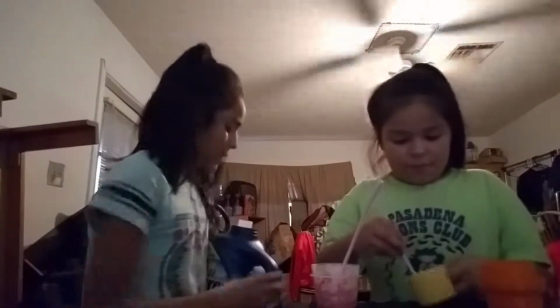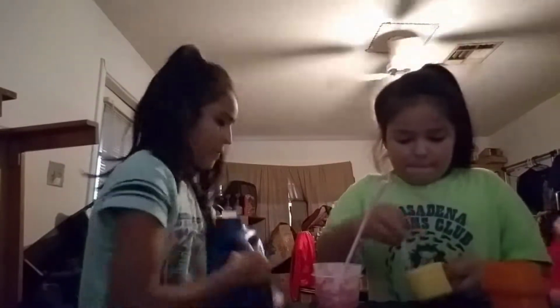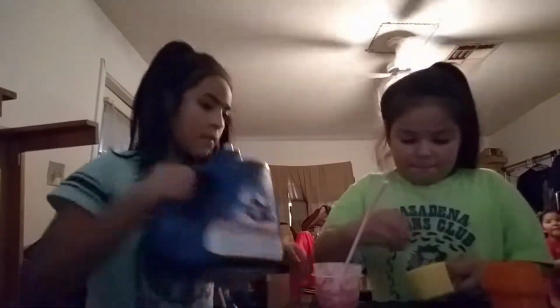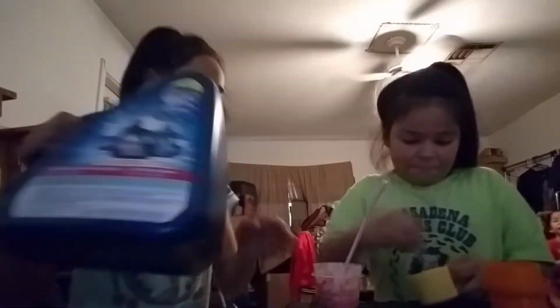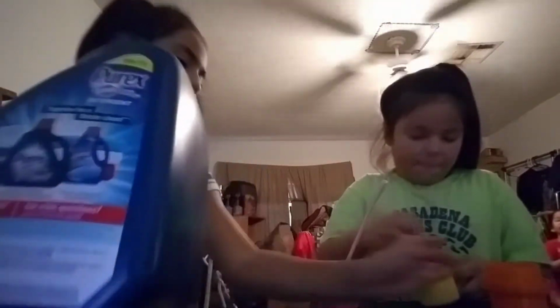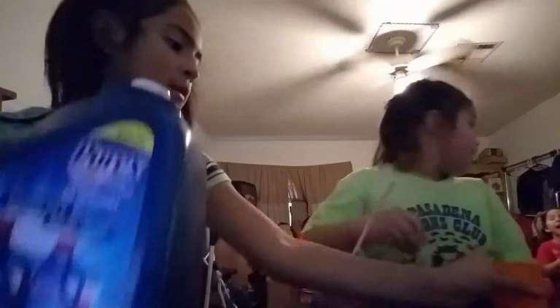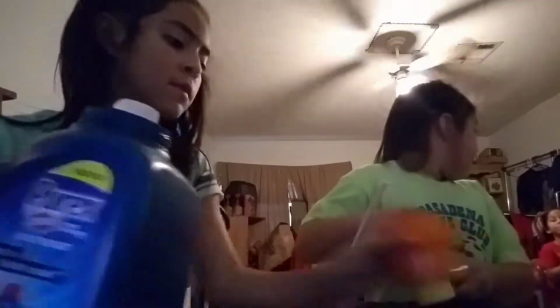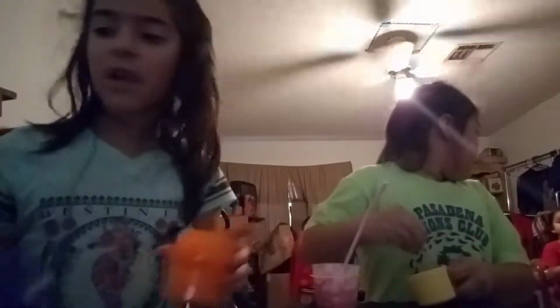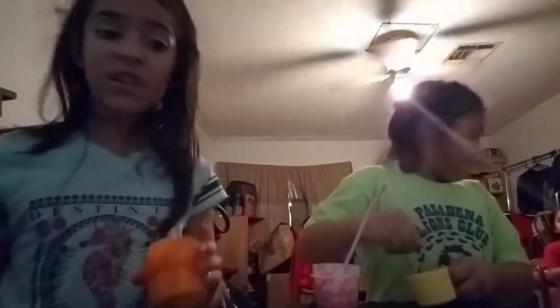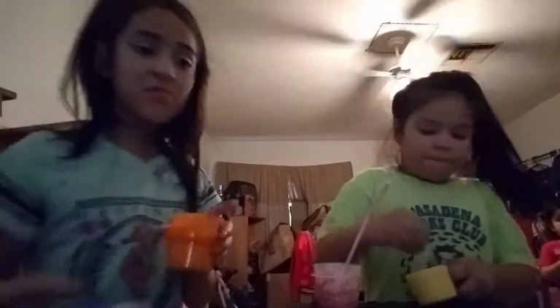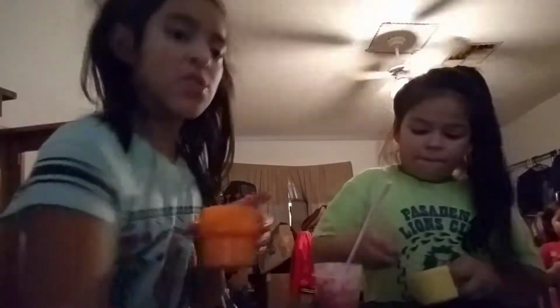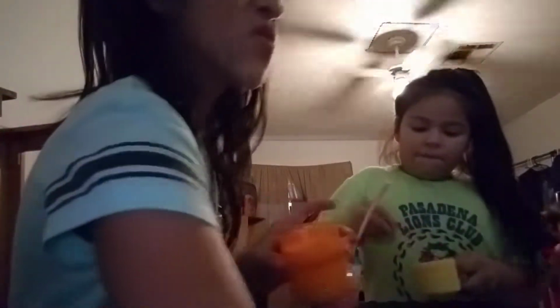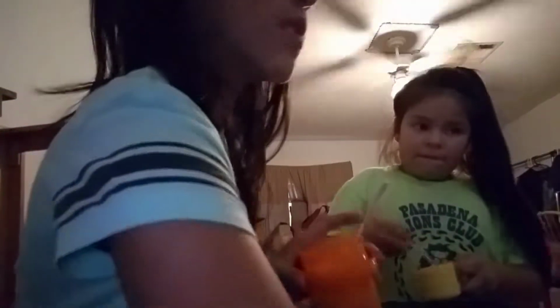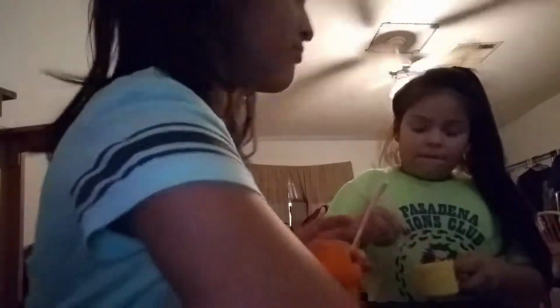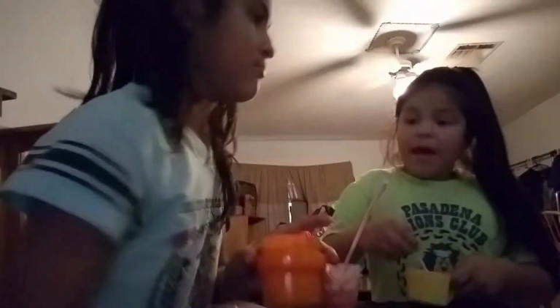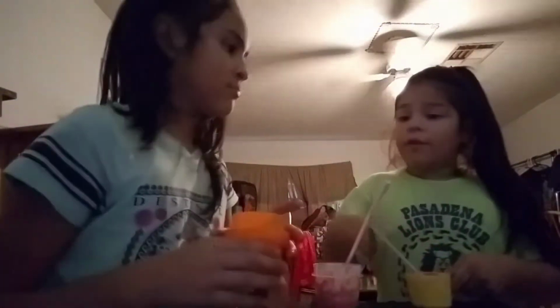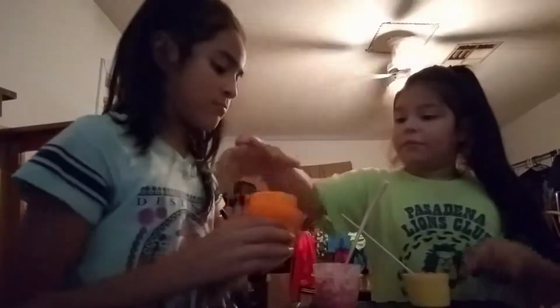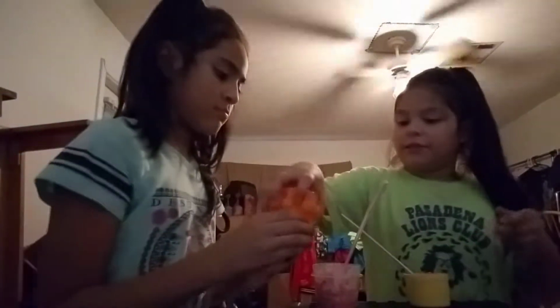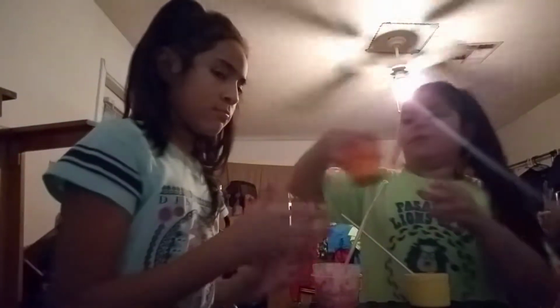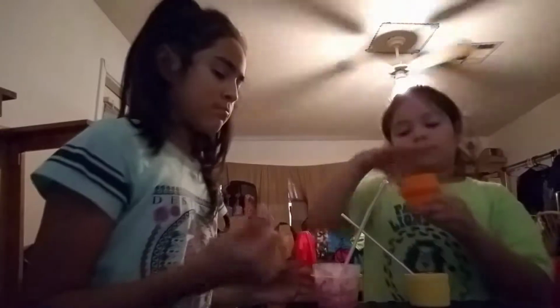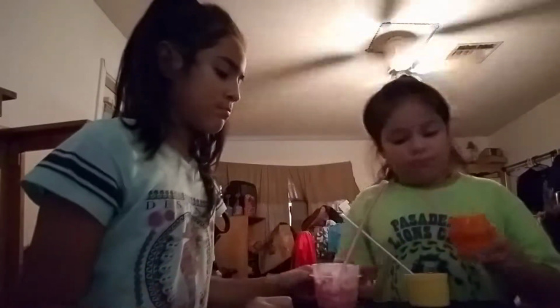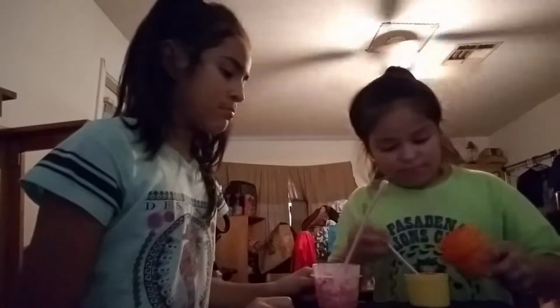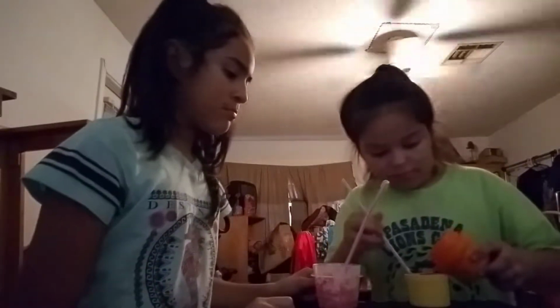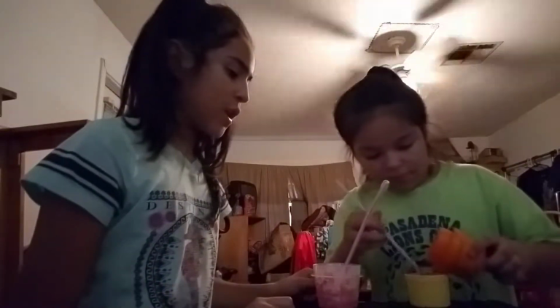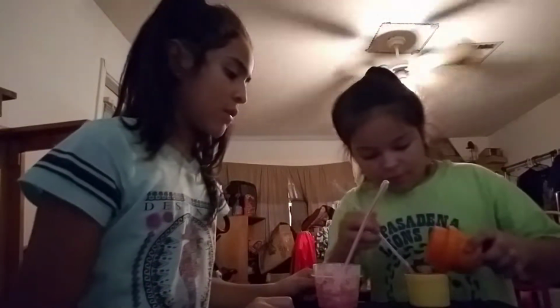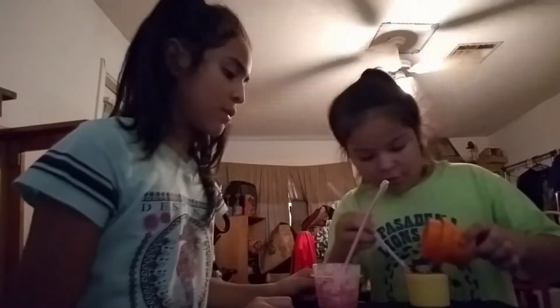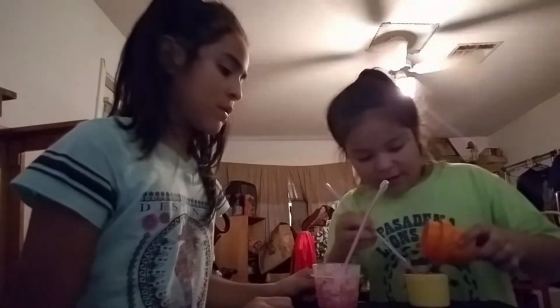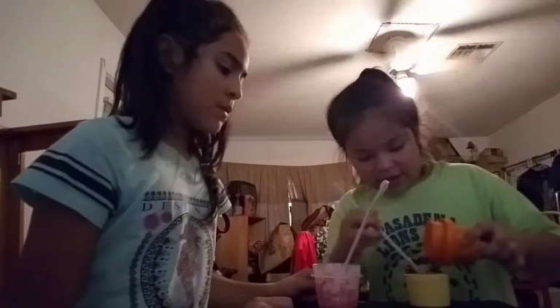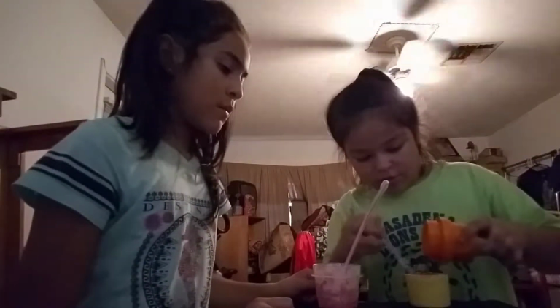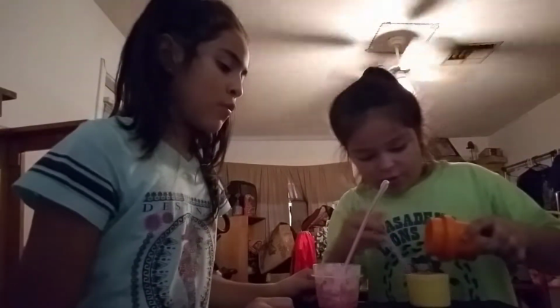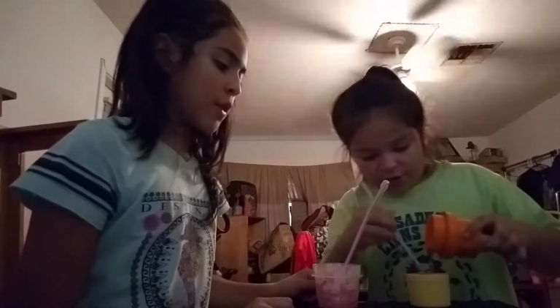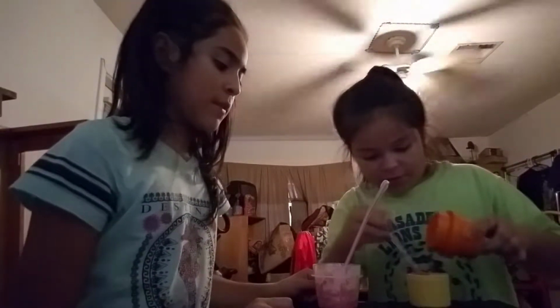Guys, guys, I need help. Now I don't really need to do anything because my sister already — that was me. Give me that. You're just going to add it slowly while you're mixing.